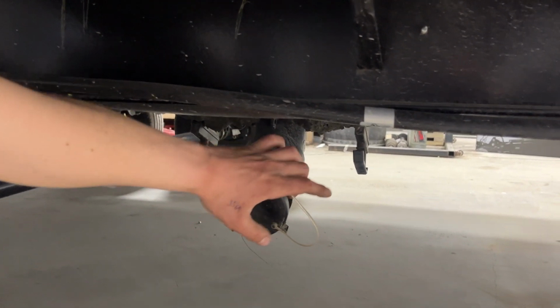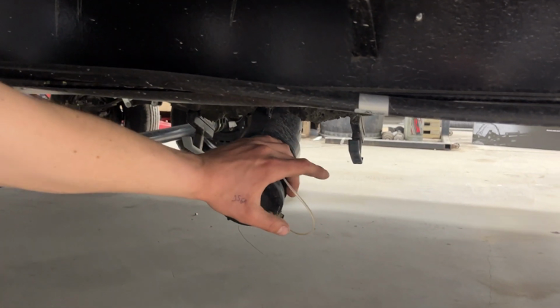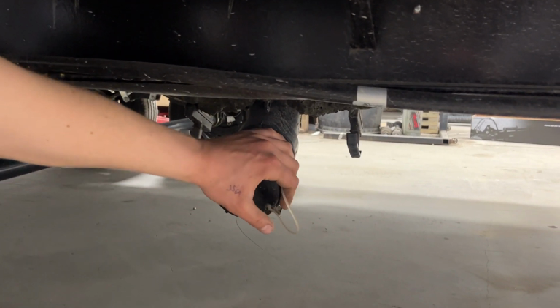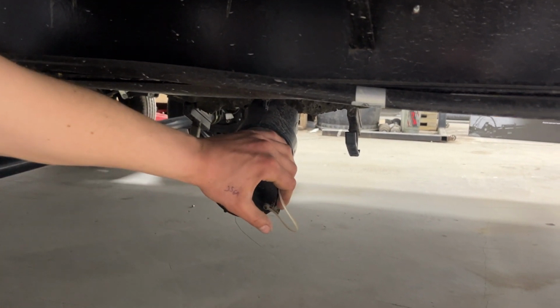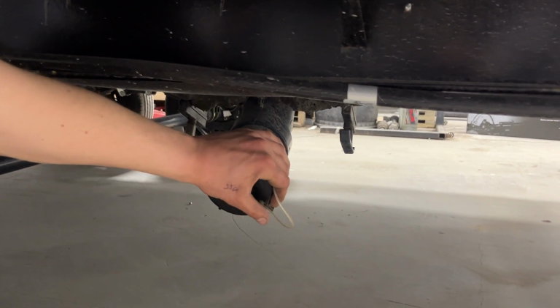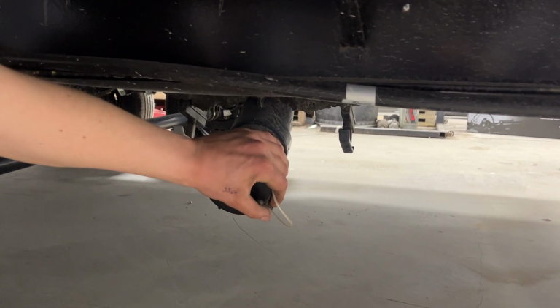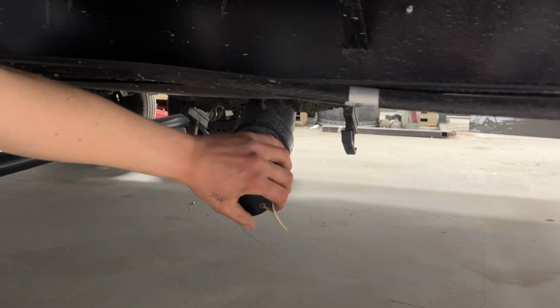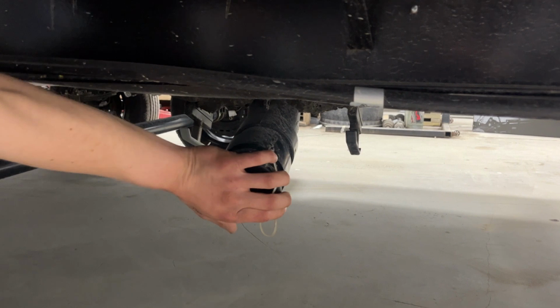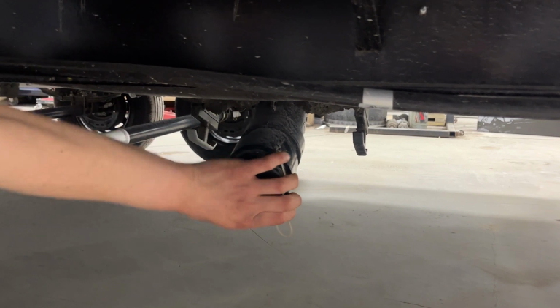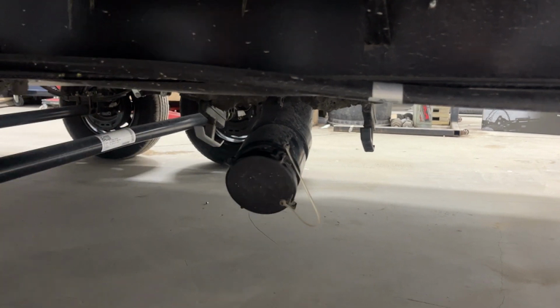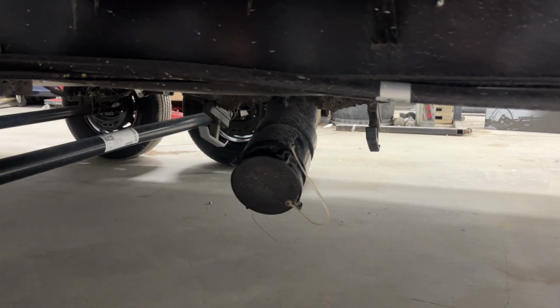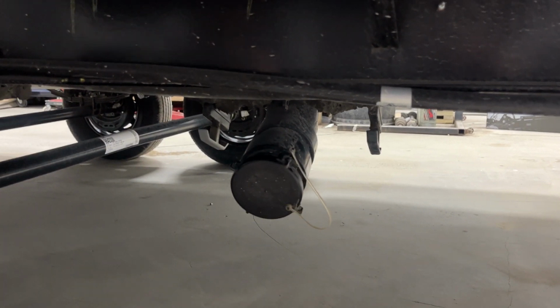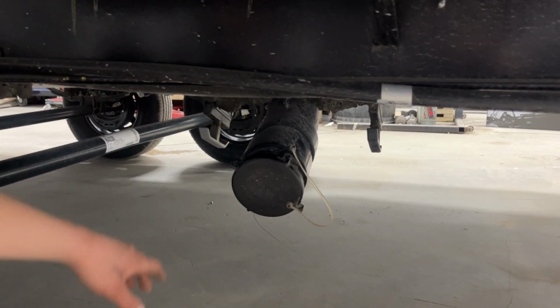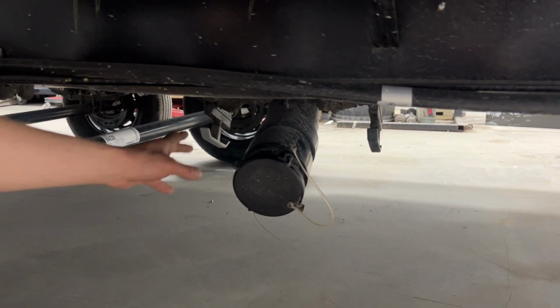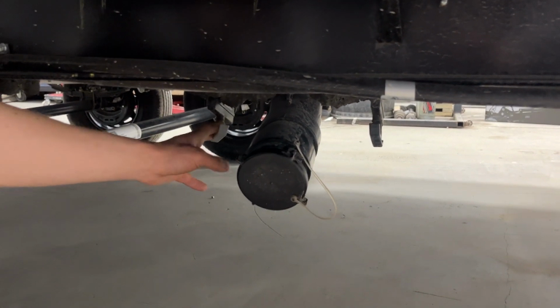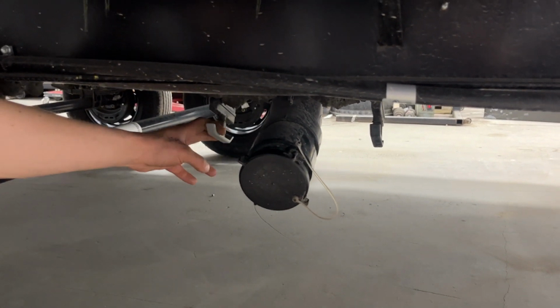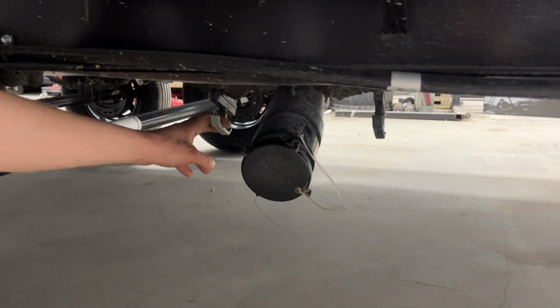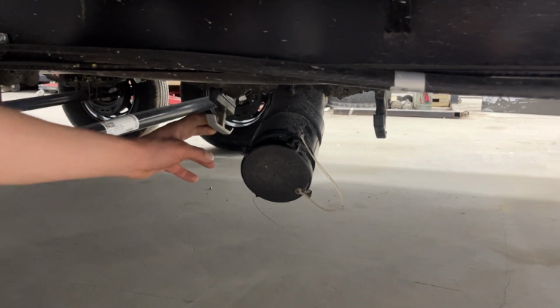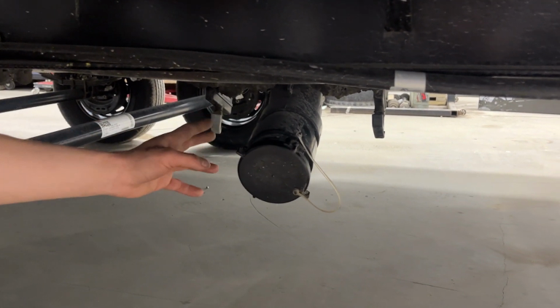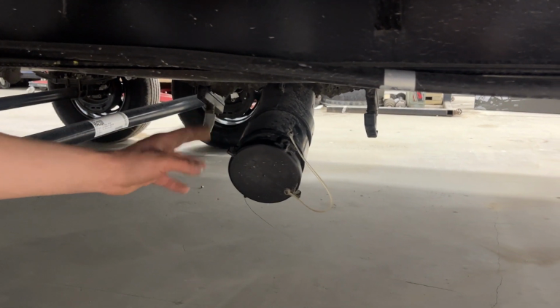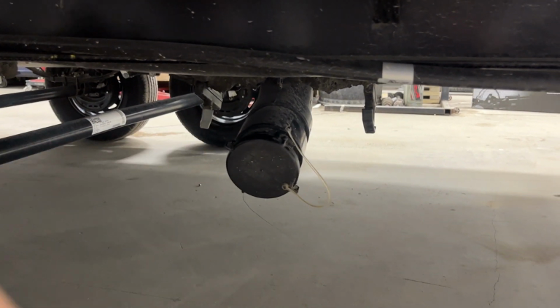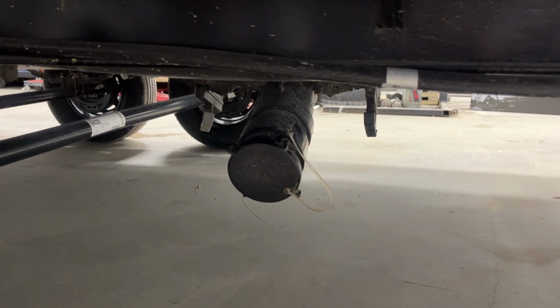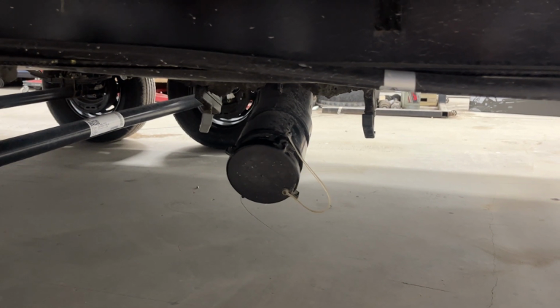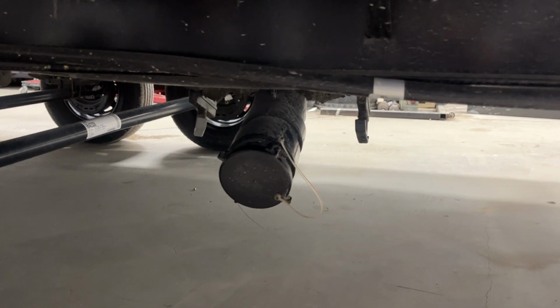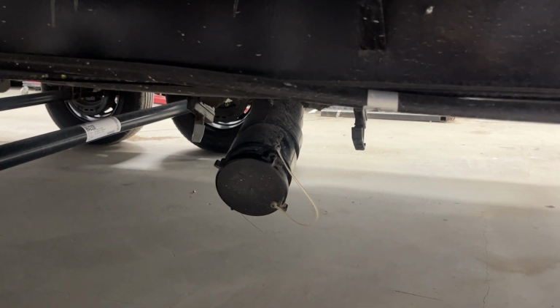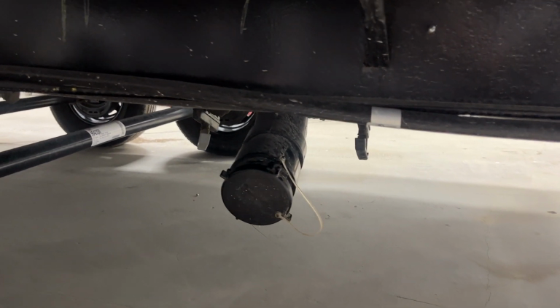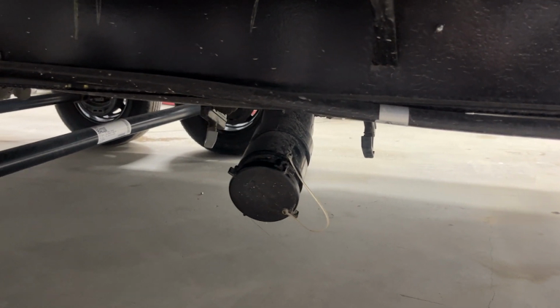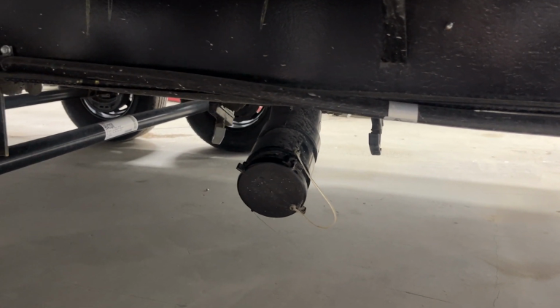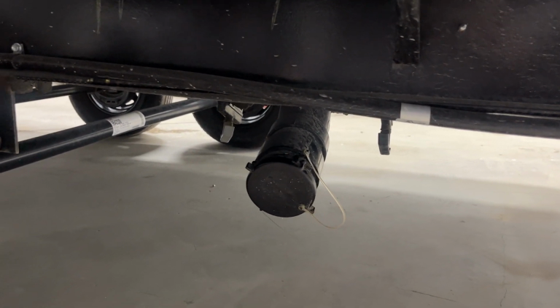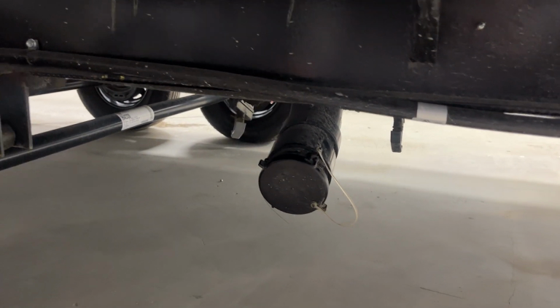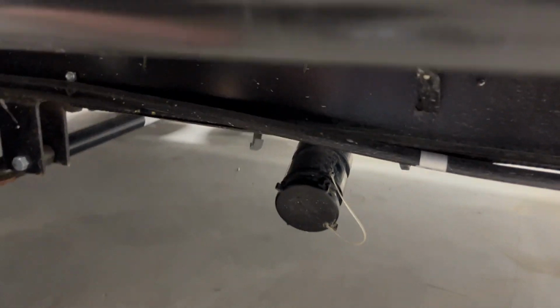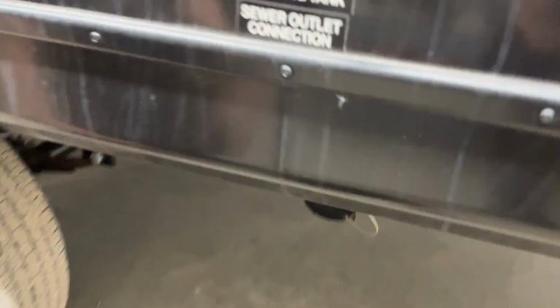The black valve controls your black tank. The black tank is filled from your toilet, so it's going to be your dirtiest water — dump that first. Once that's done, come to the gray. The gray tank is filled from your sinks as well as your shower, typically cleaner water. Dump that last to help keep the sewer hose as clean as possible.